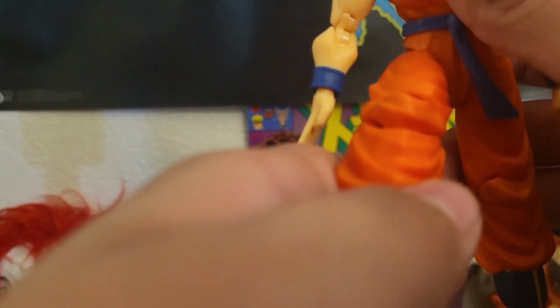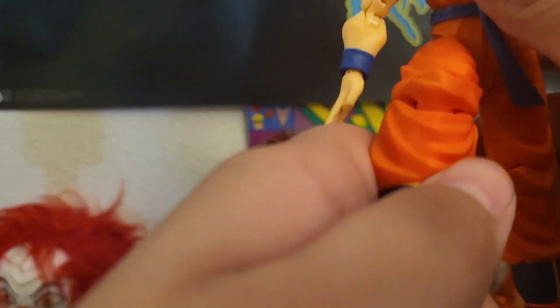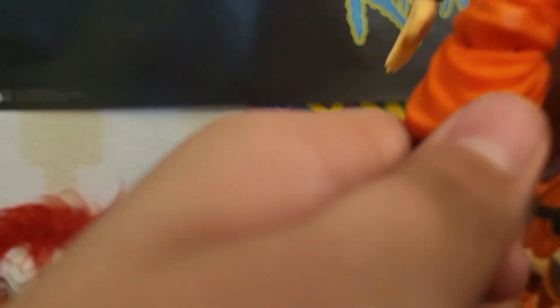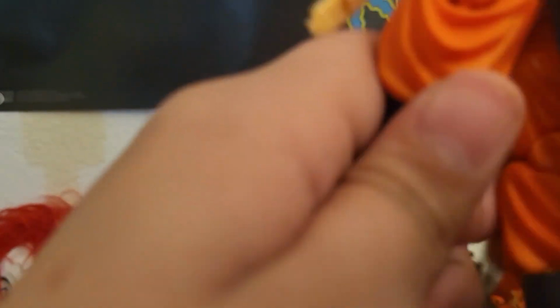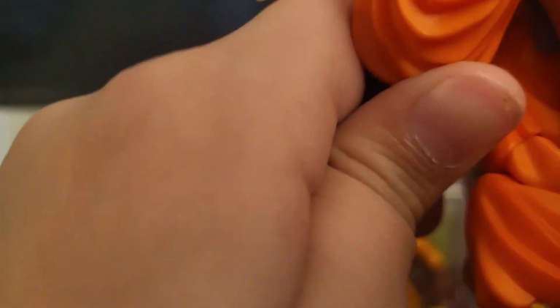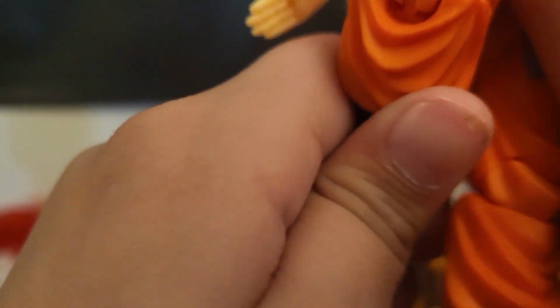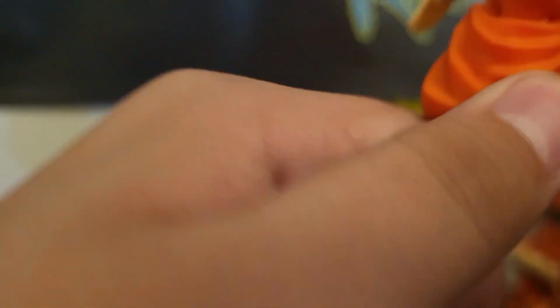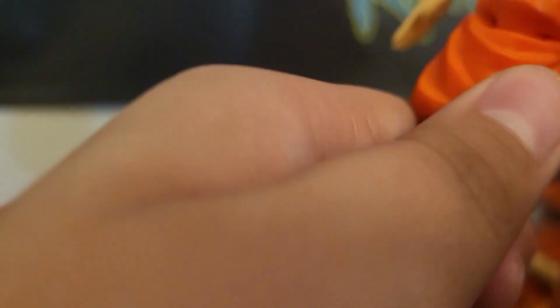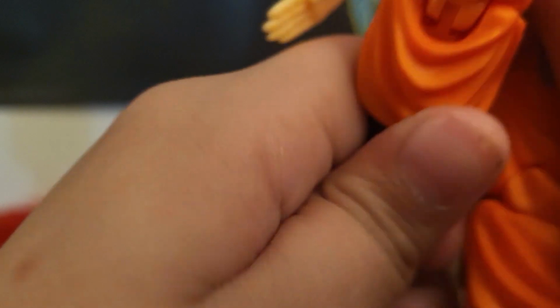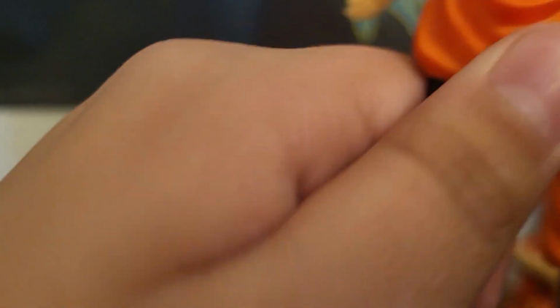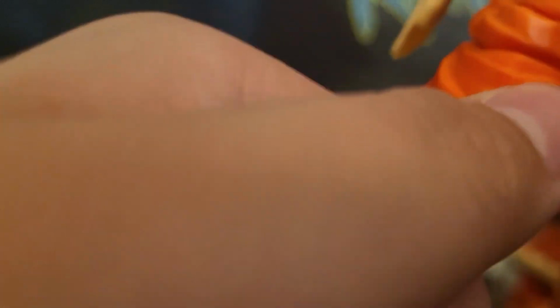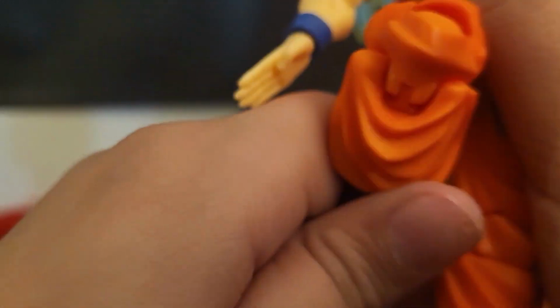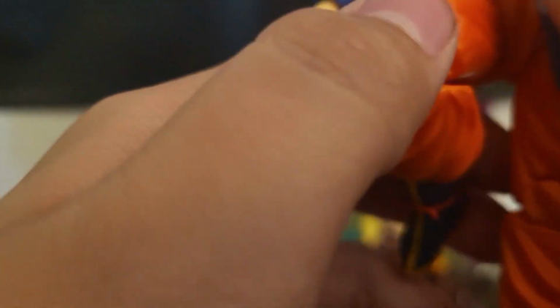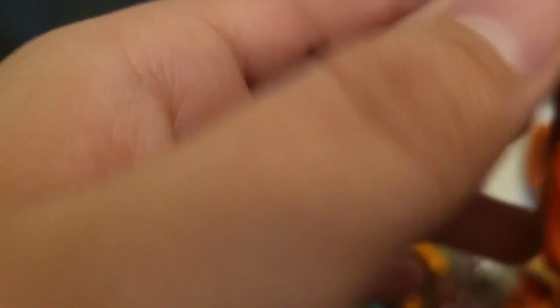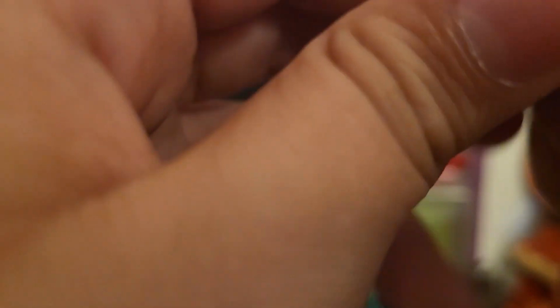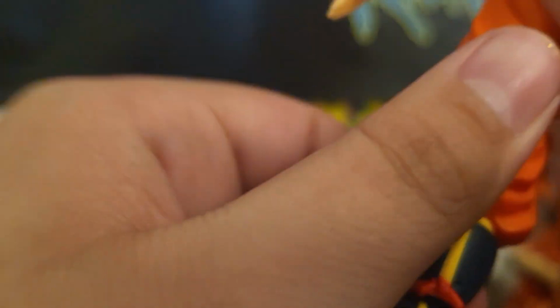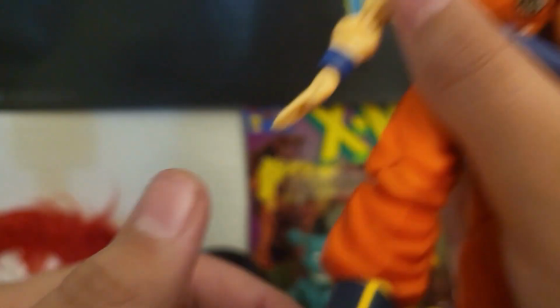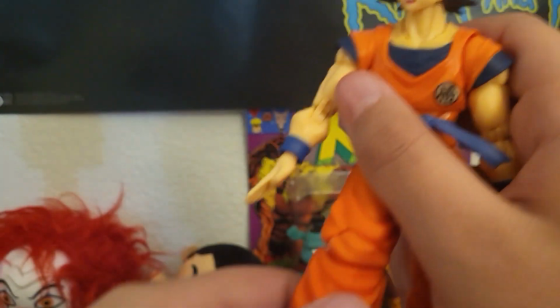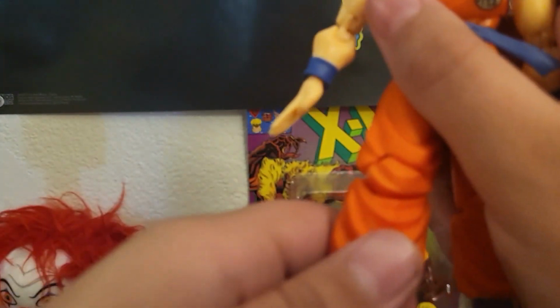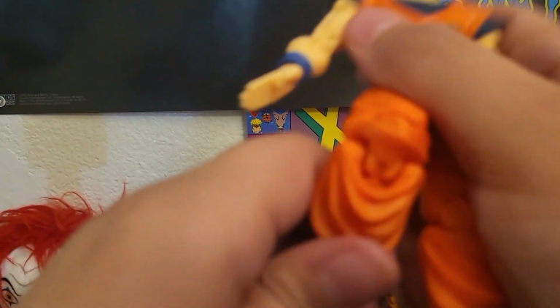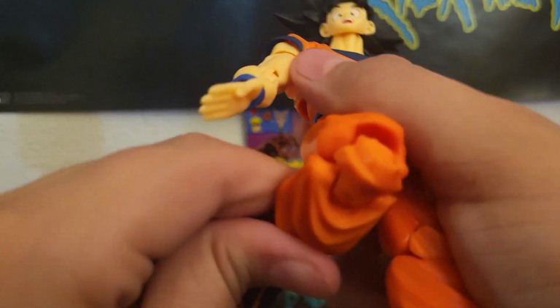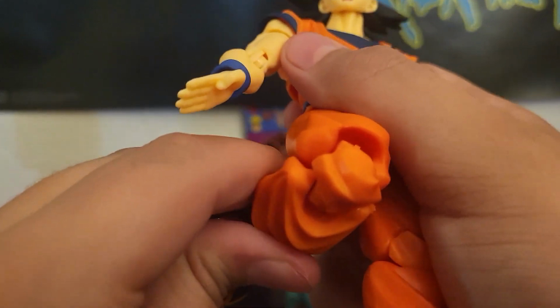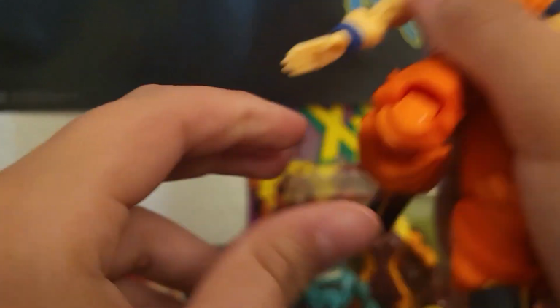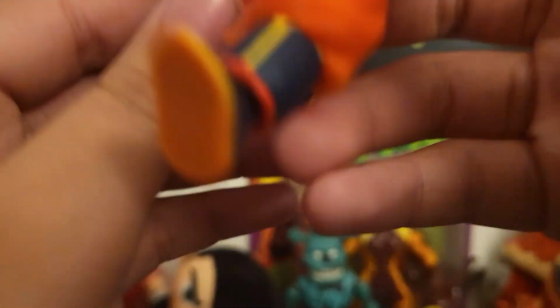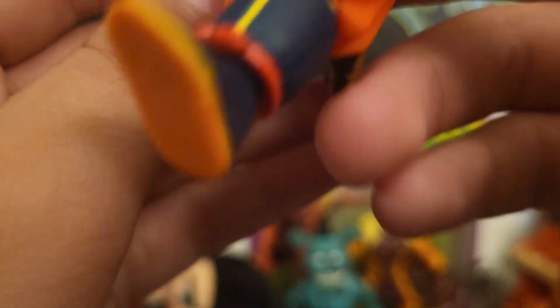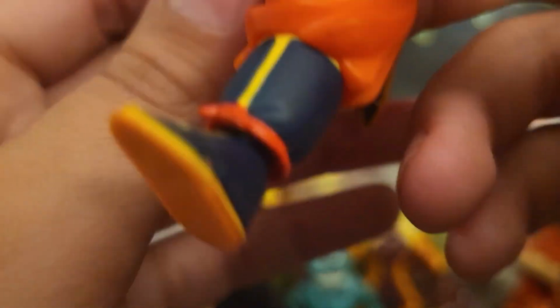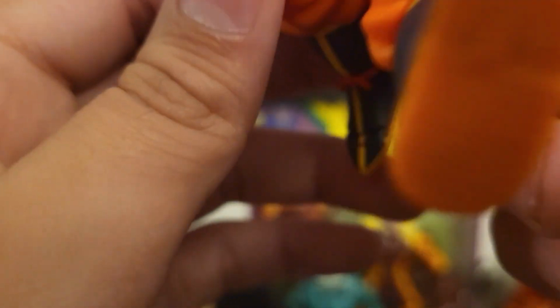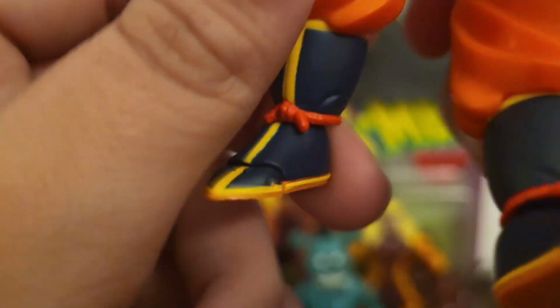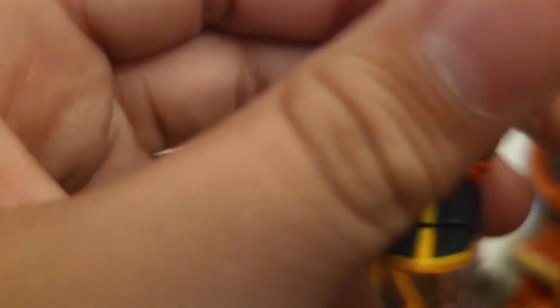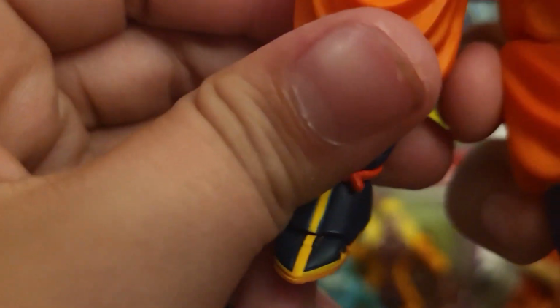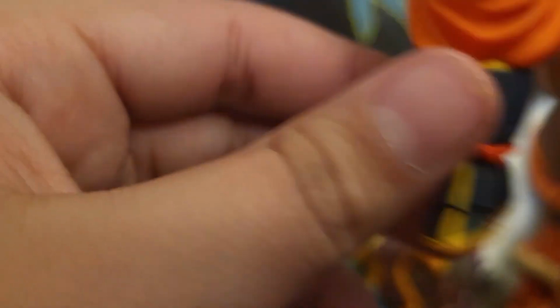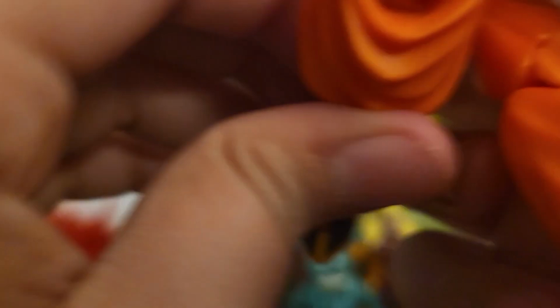This is like an old figure, but anyways, you got two knee joints right here, so it could be like that. This is one, this is two.